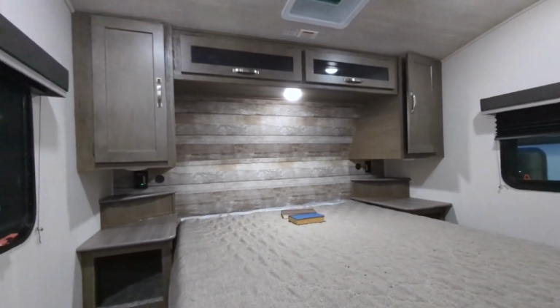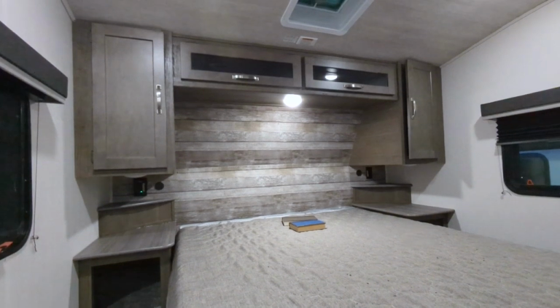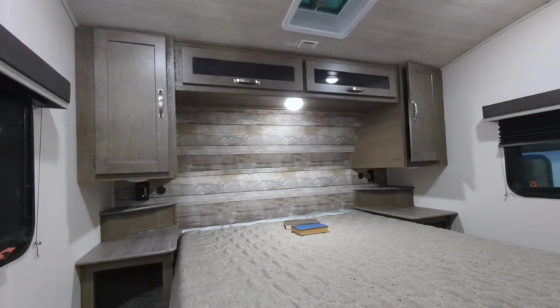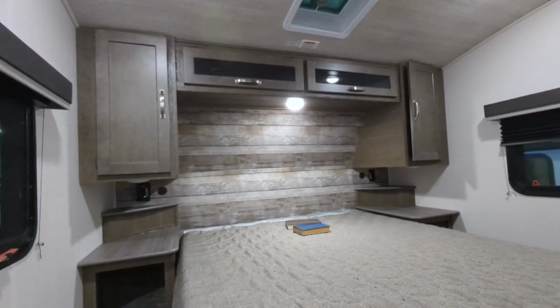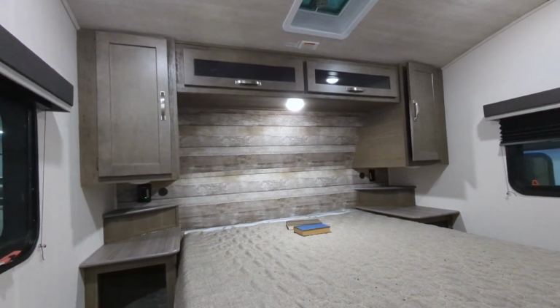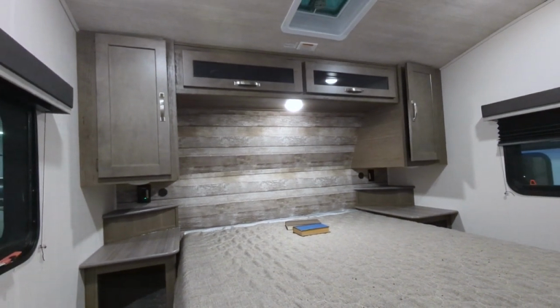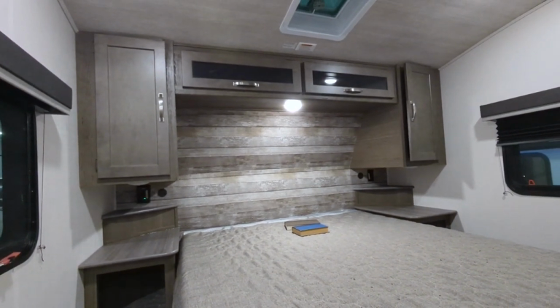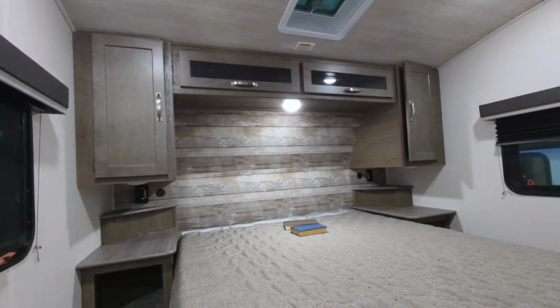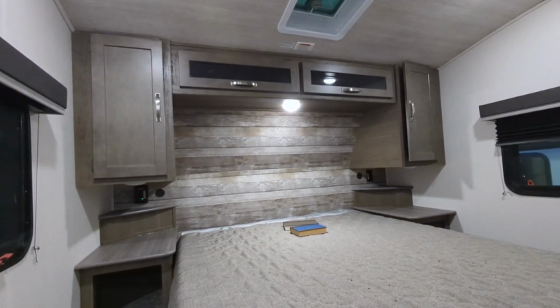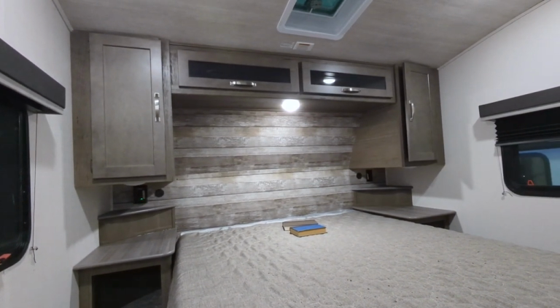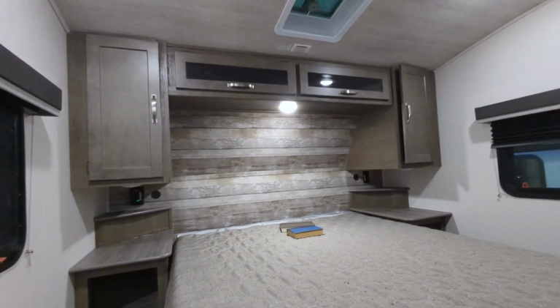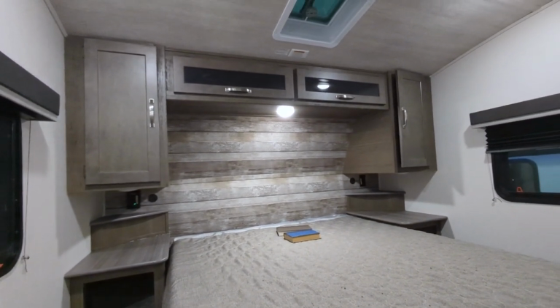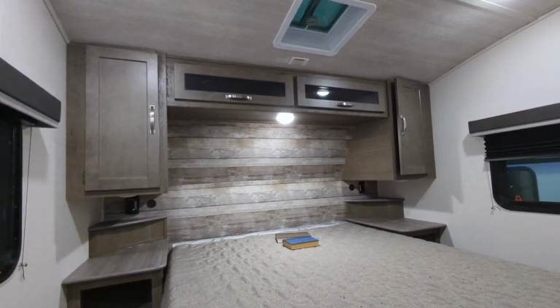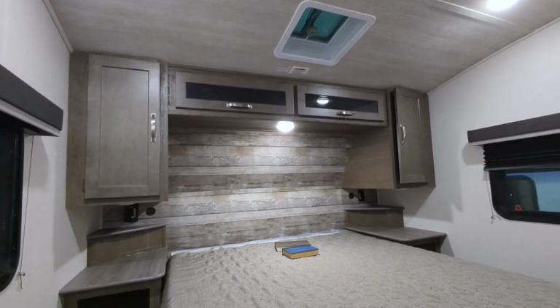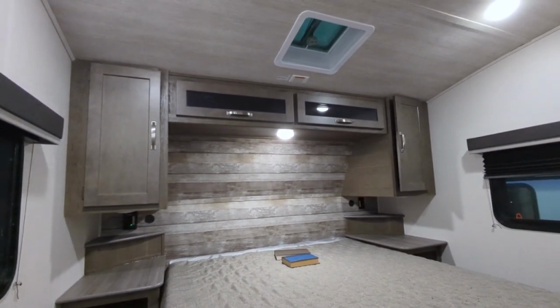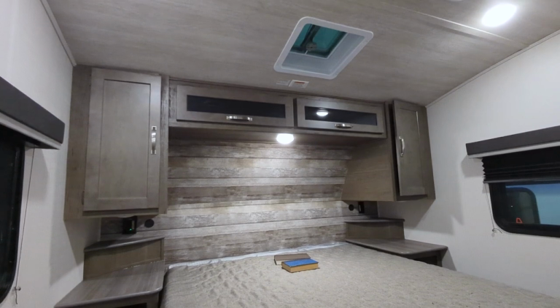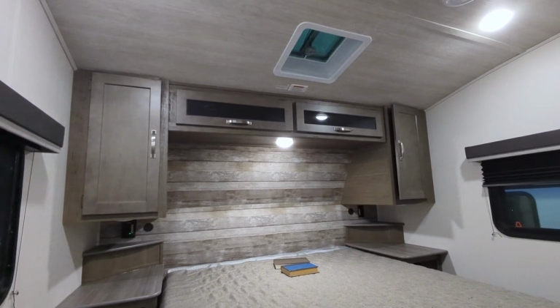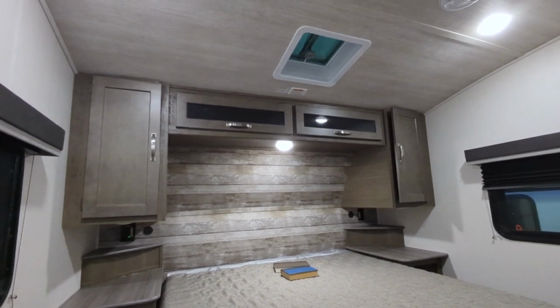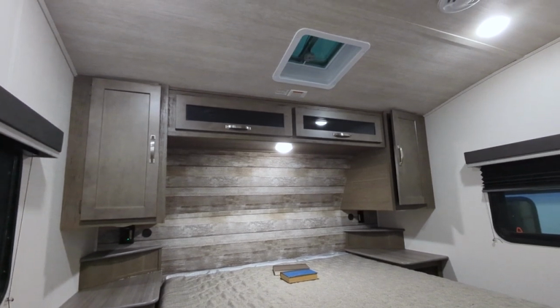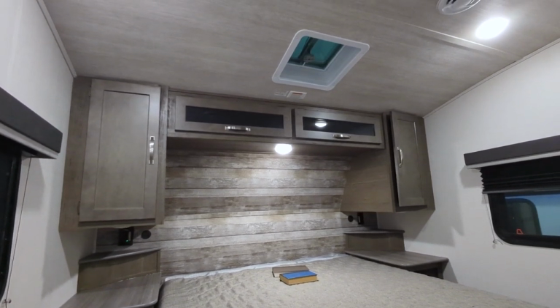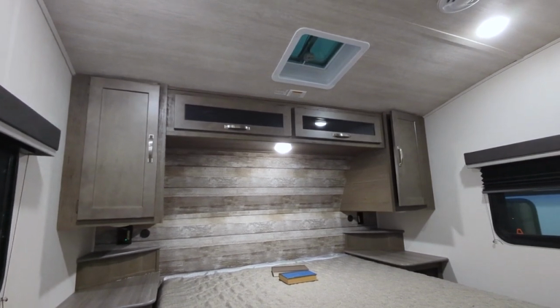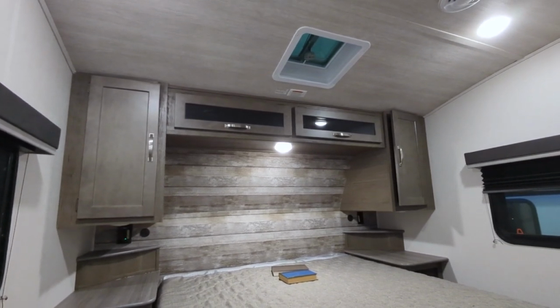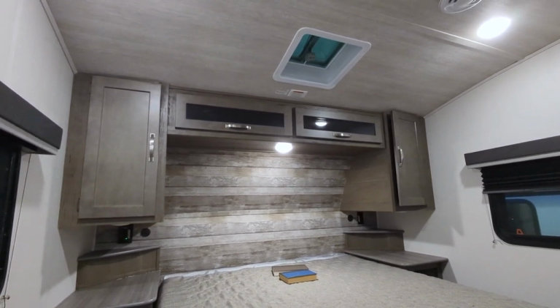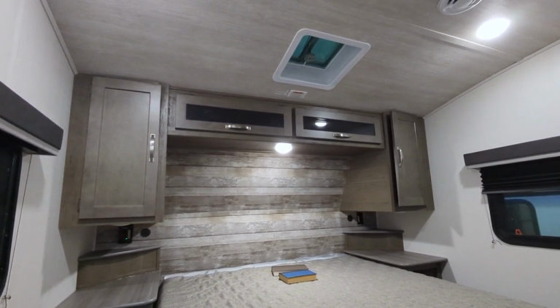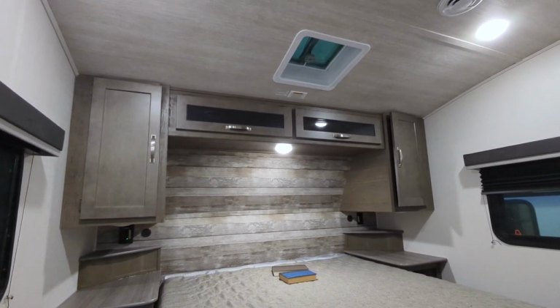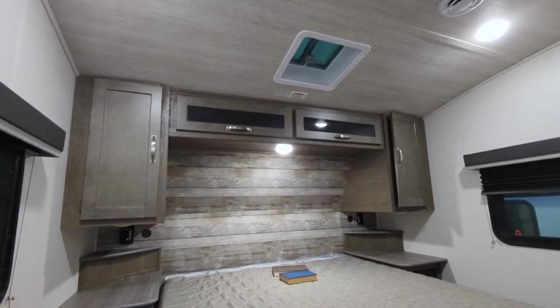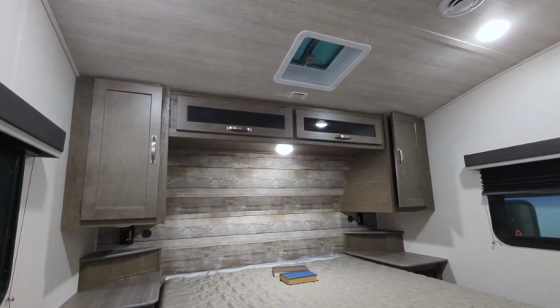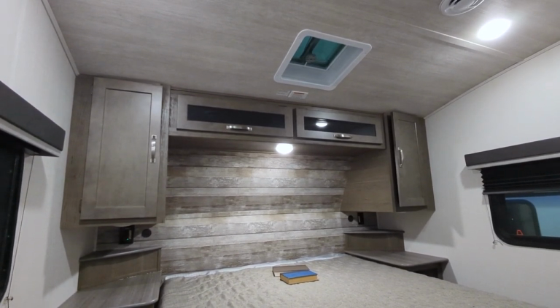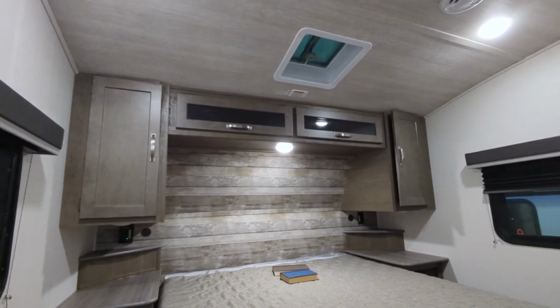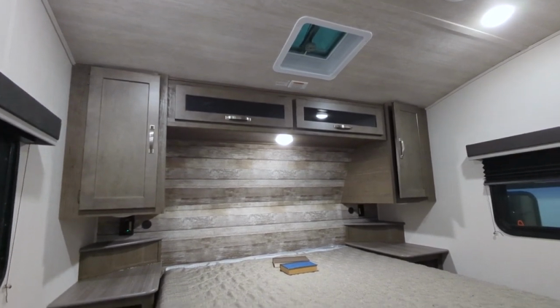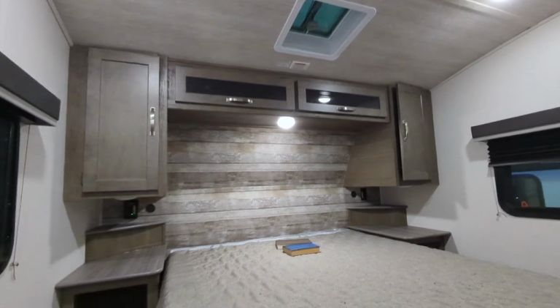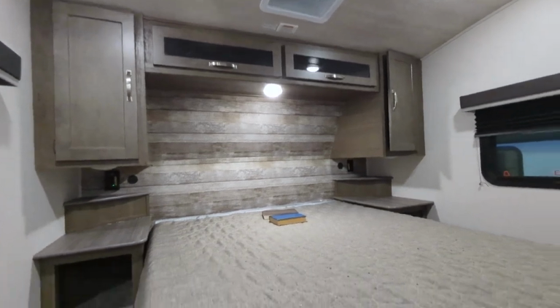You've got his-and-hers closets on both sides as well as some additional storage. Since this is 50-amp service, you can do a second AC — and right there is where that second AC would go.